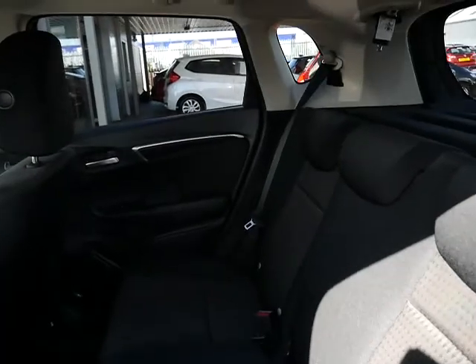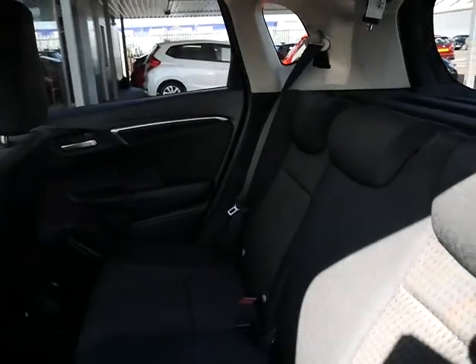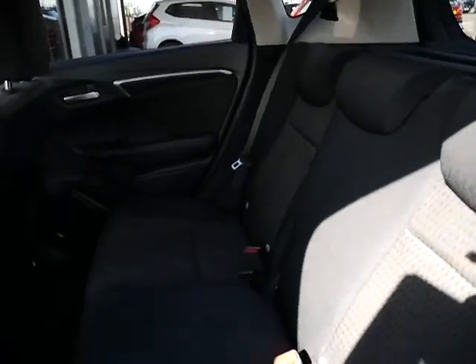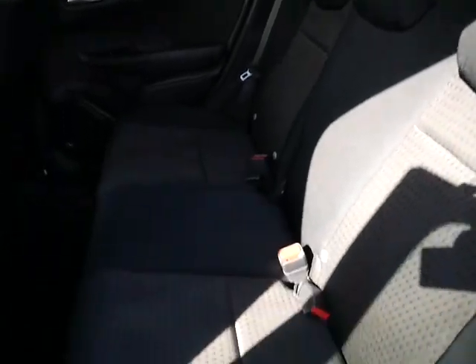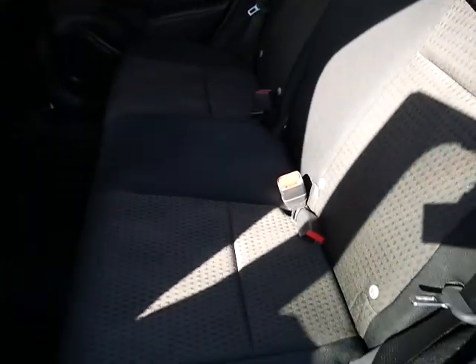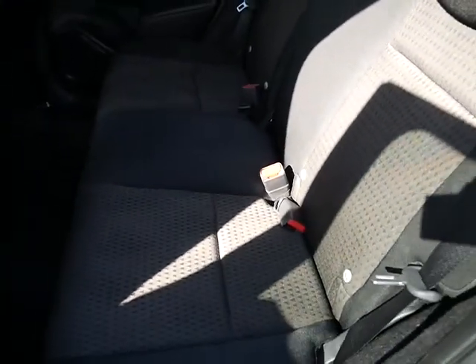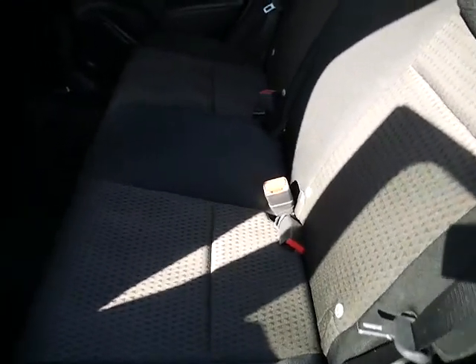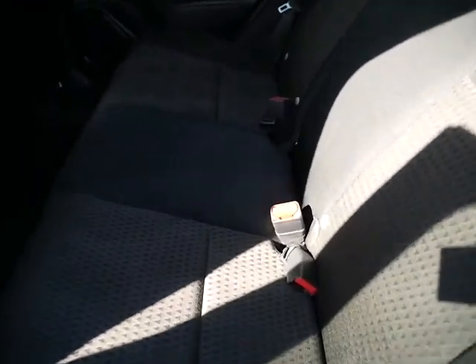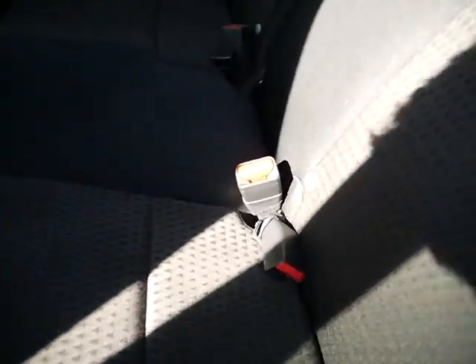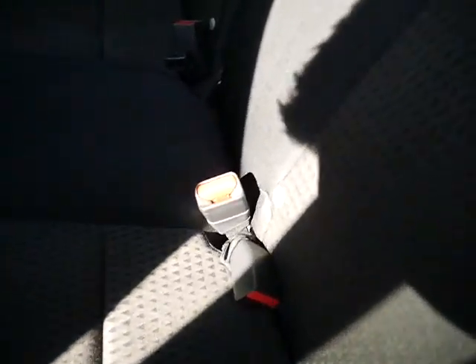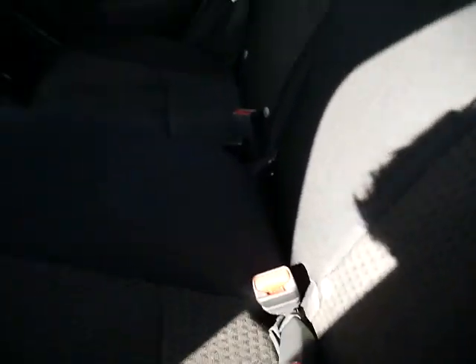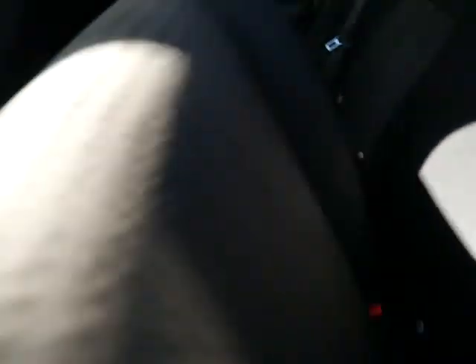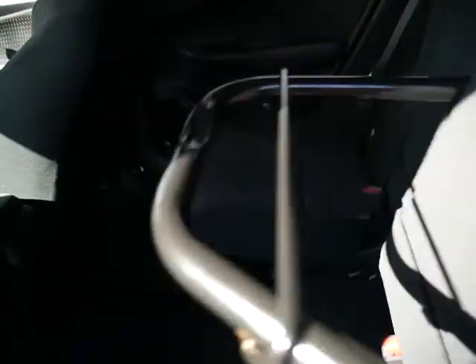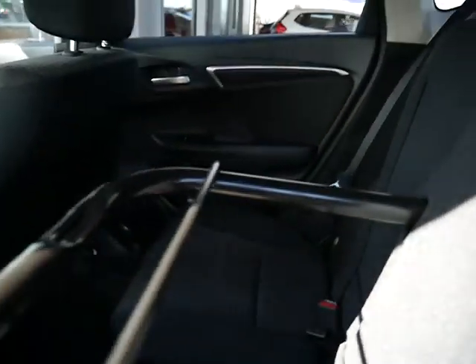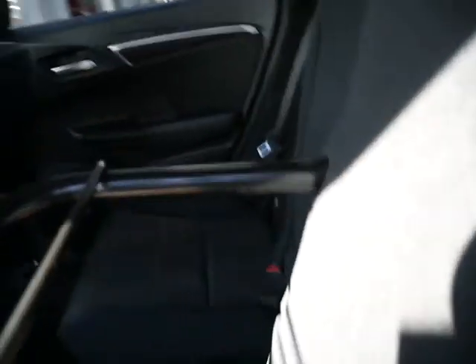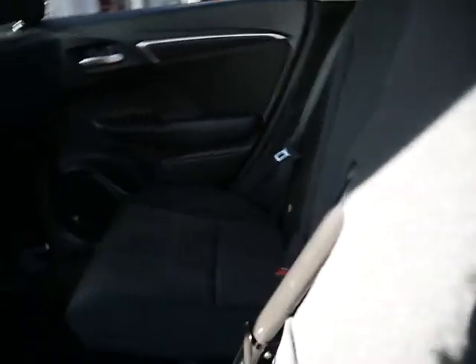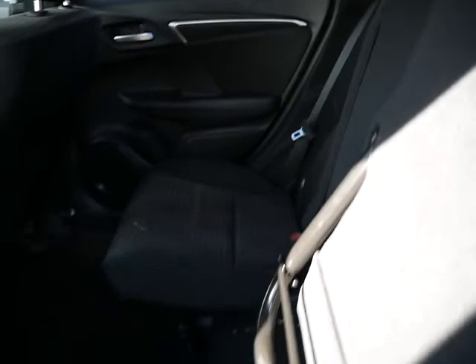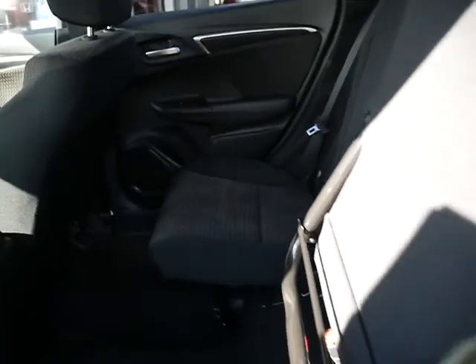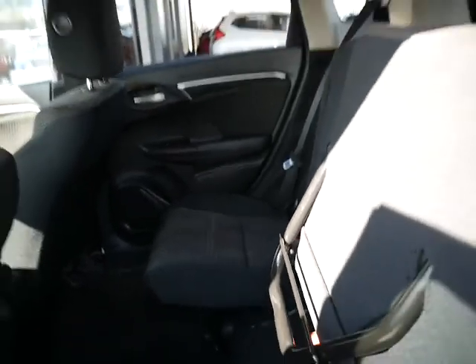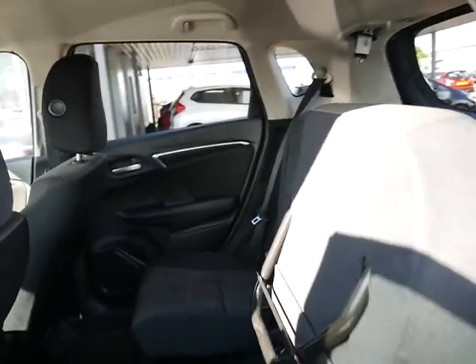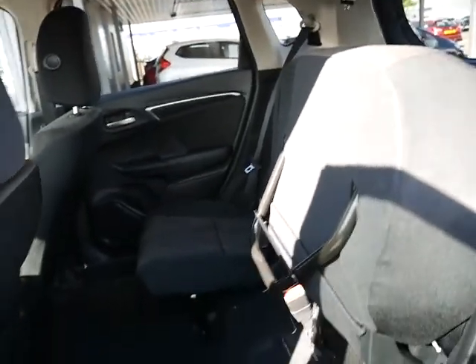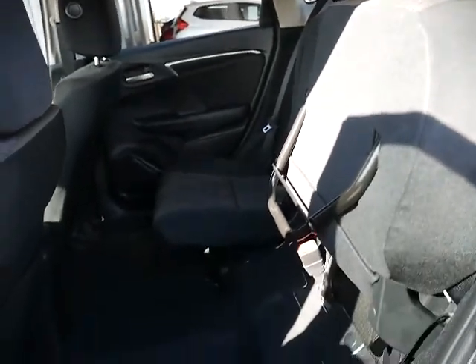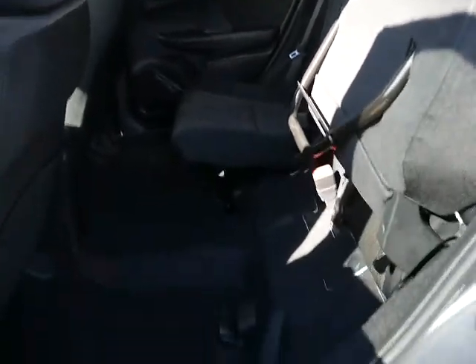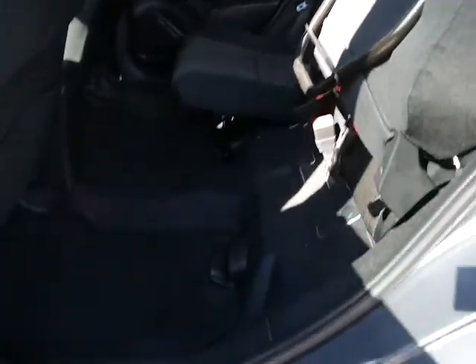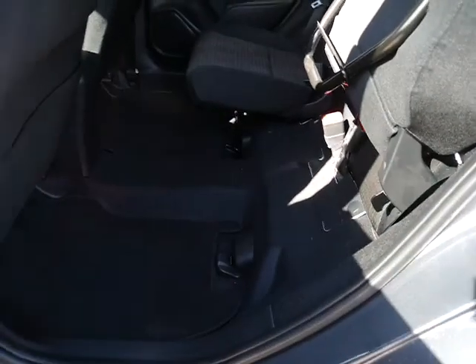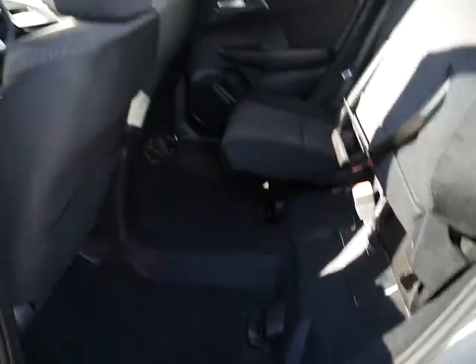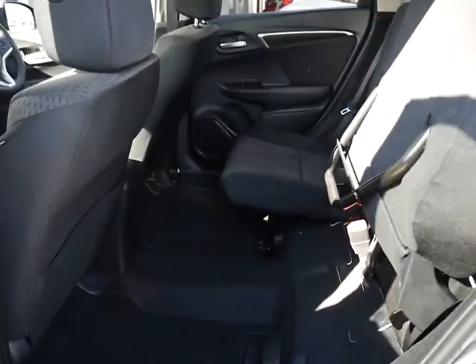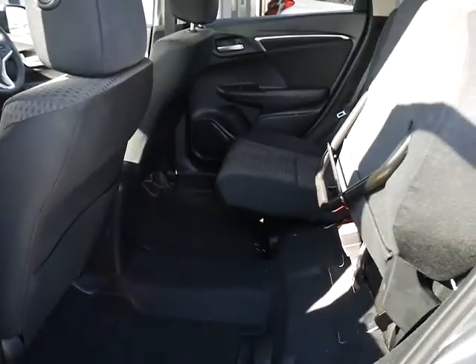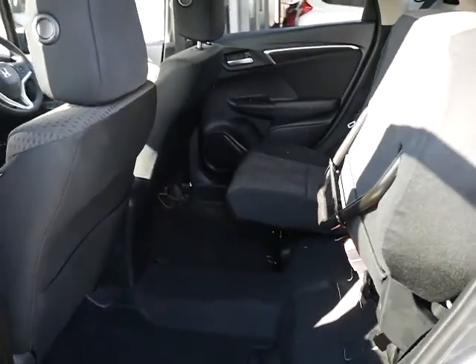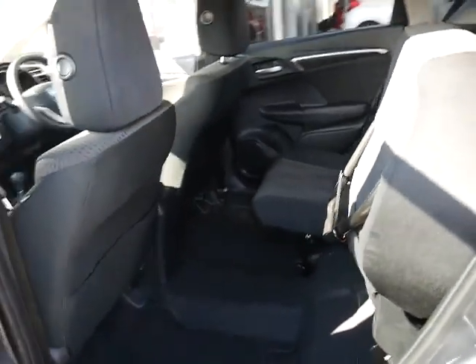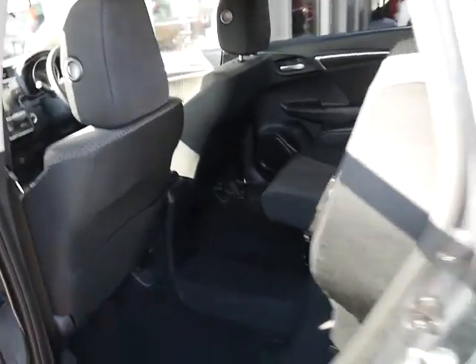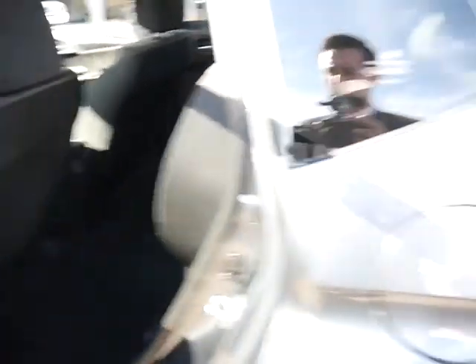There's loads of room in the back and it does come with Honda's Magic Seats. So the base lifts up, locks into place, and gives you a lot more room in the back.